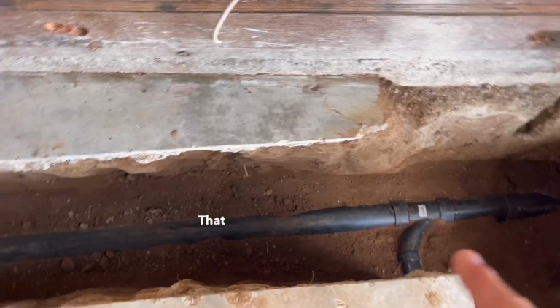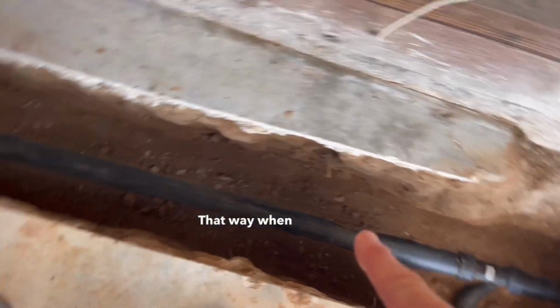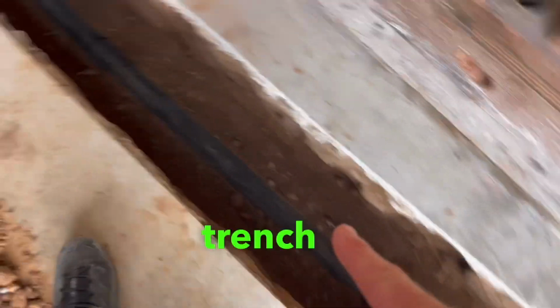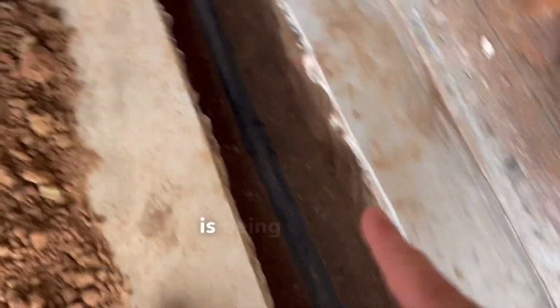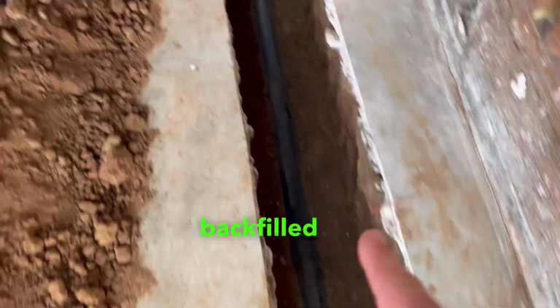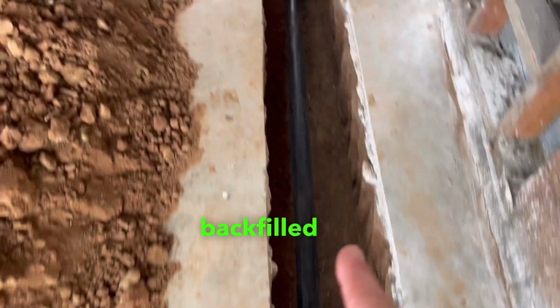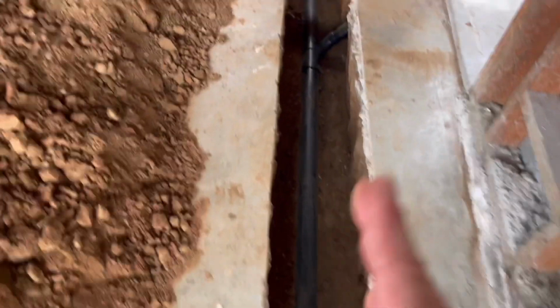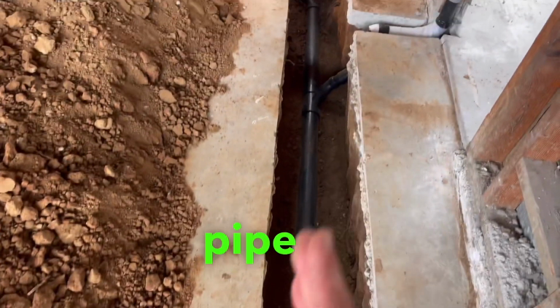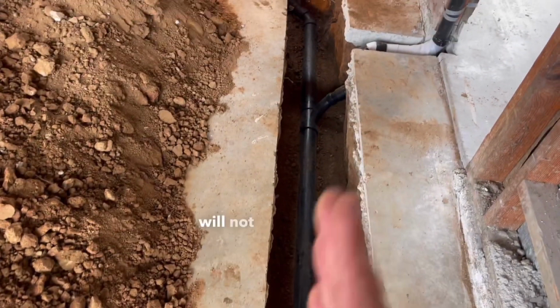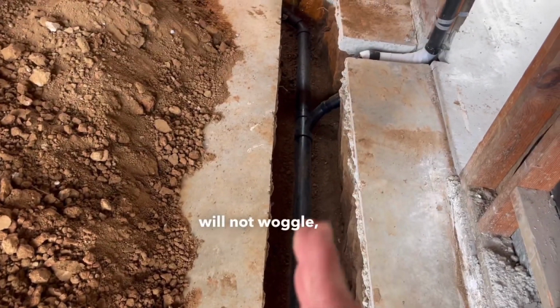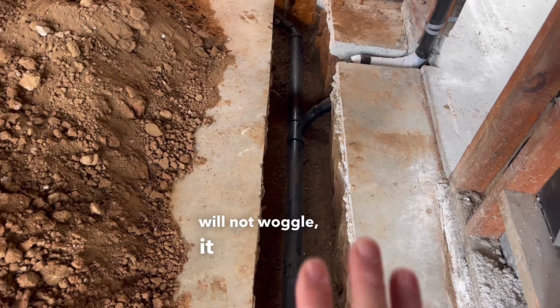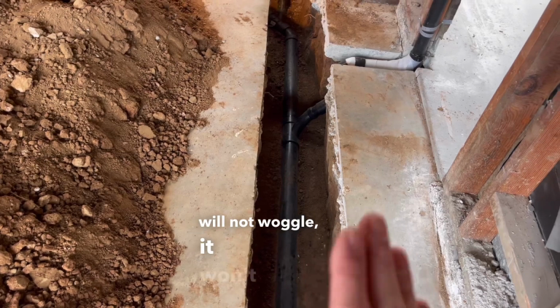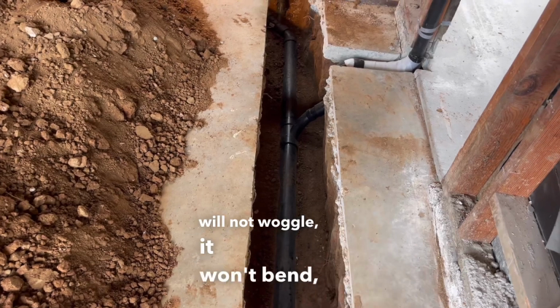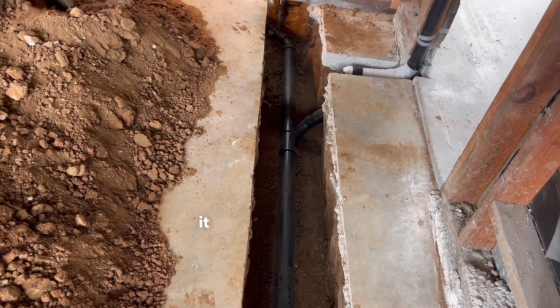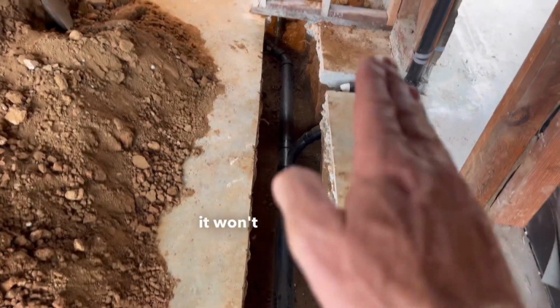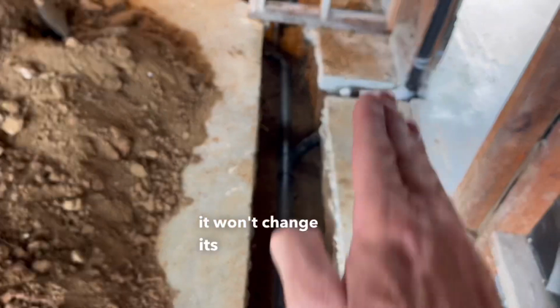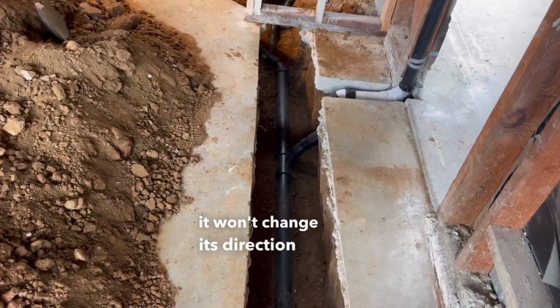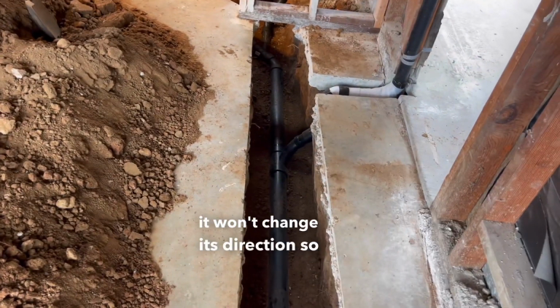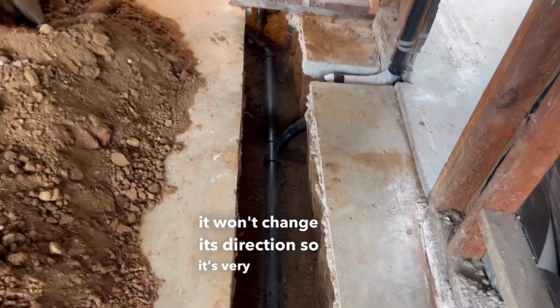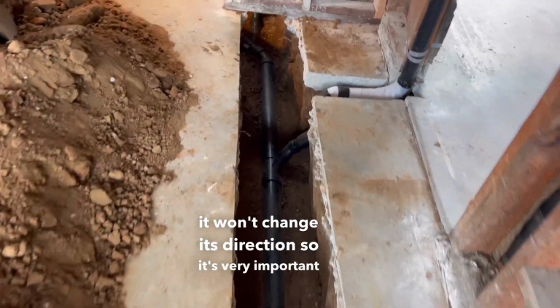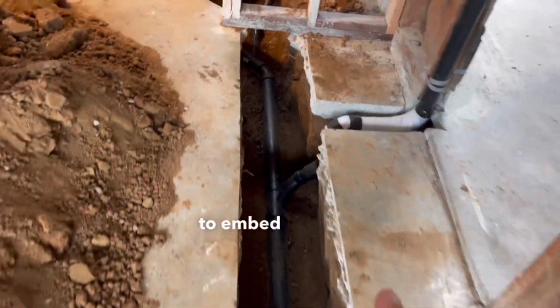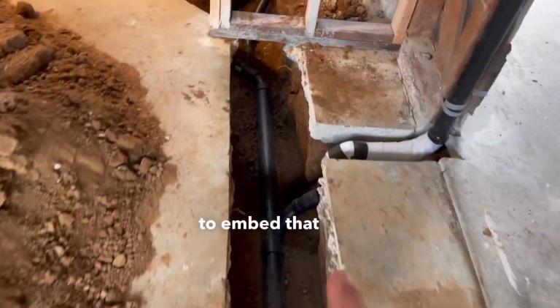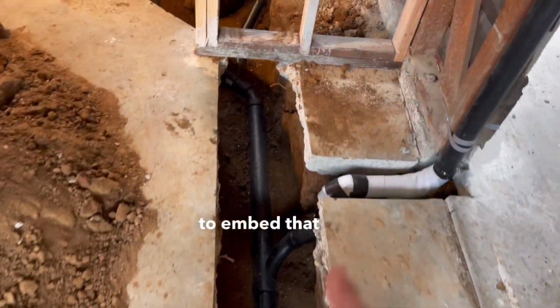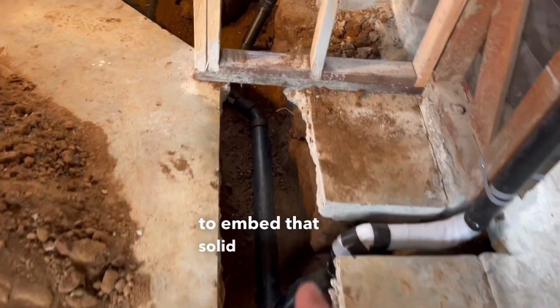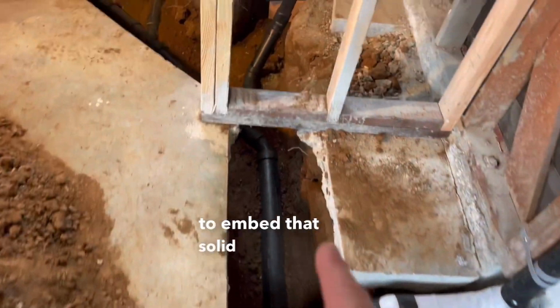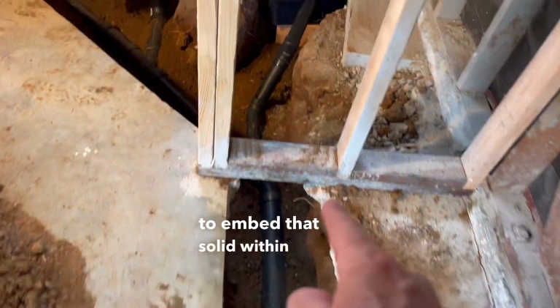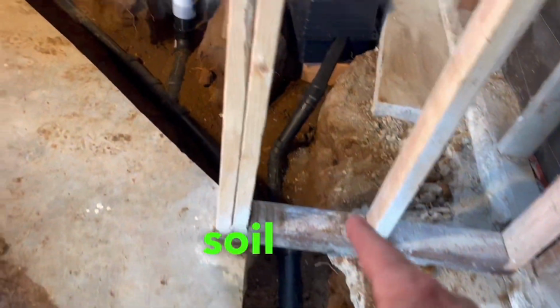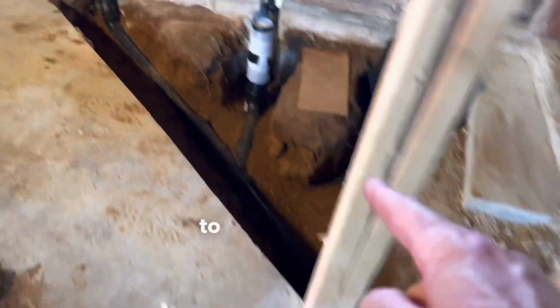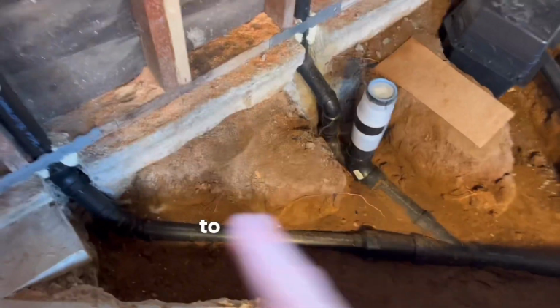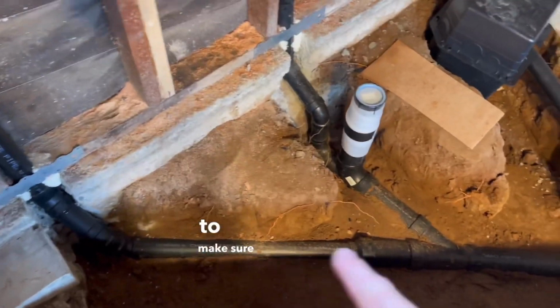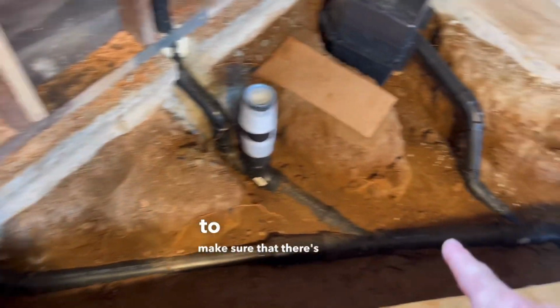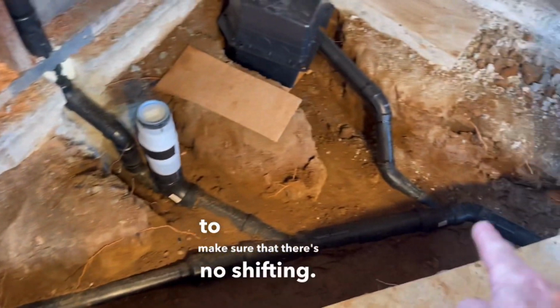That way when this trench is being backfilled, the pipe will not wobble, it won't bend, it won't change its direction. So it's very important to embed that solid within the soil to make sure that there's no shifting.